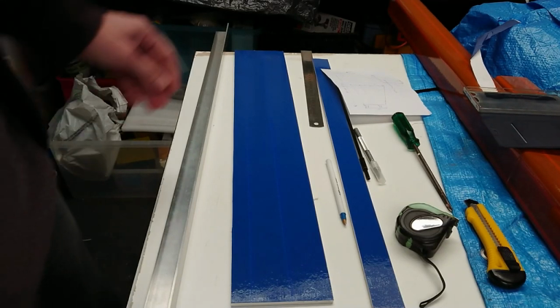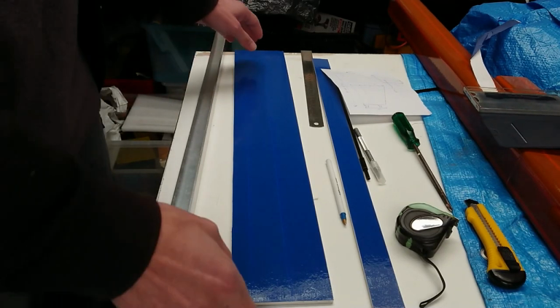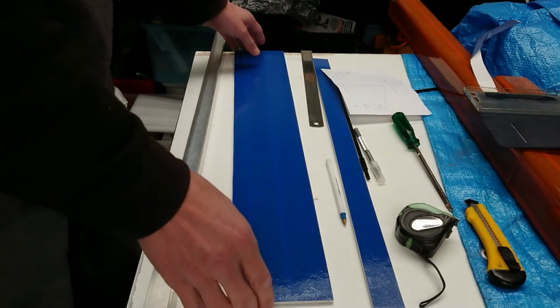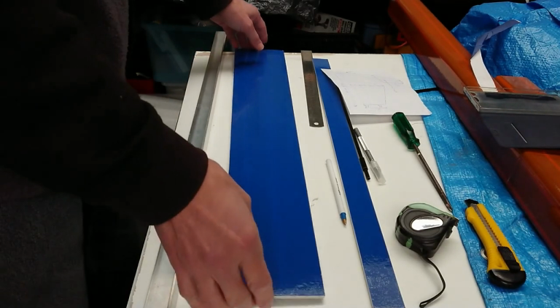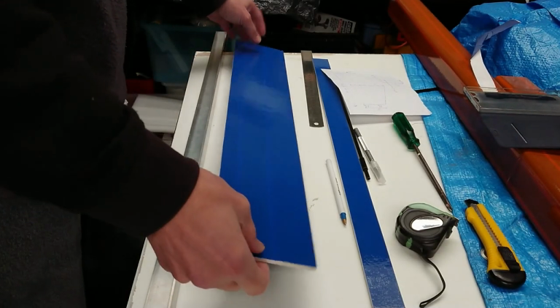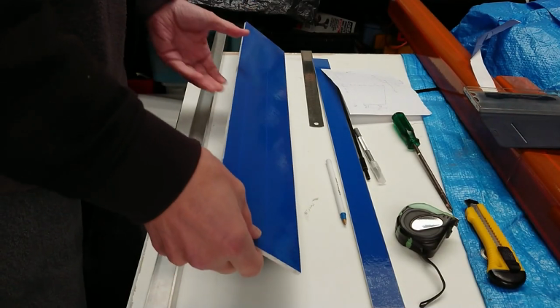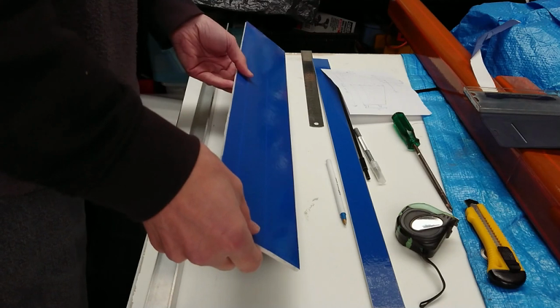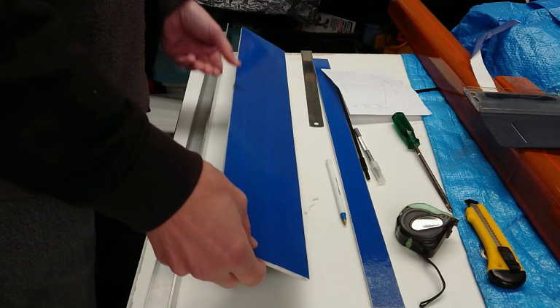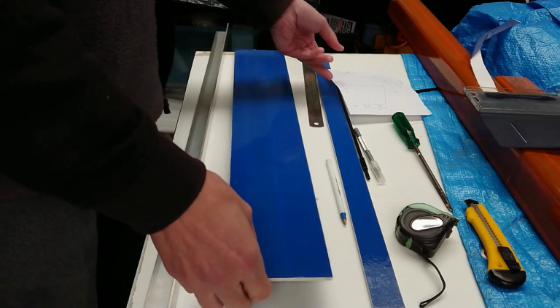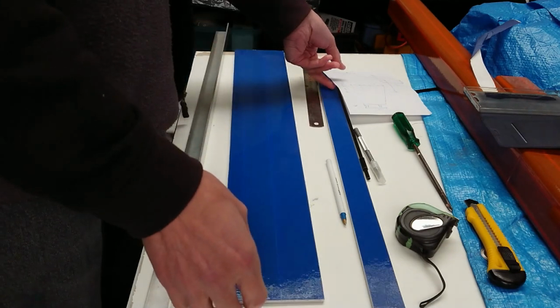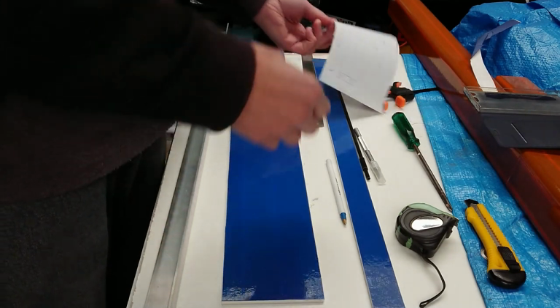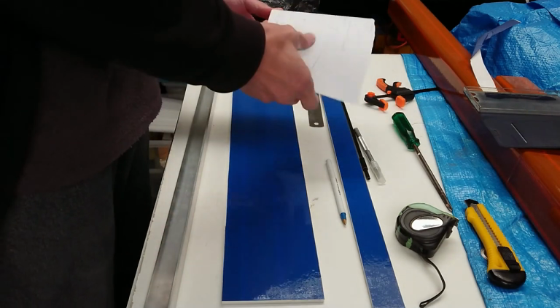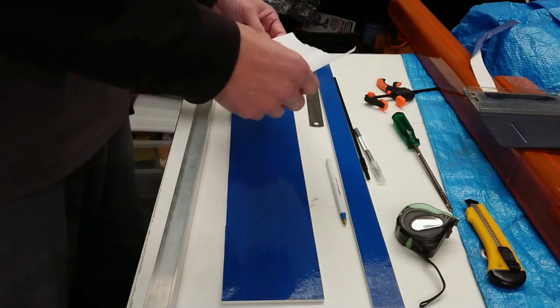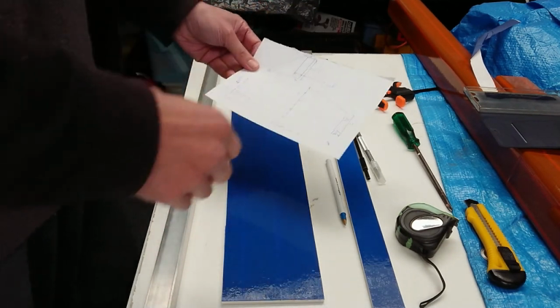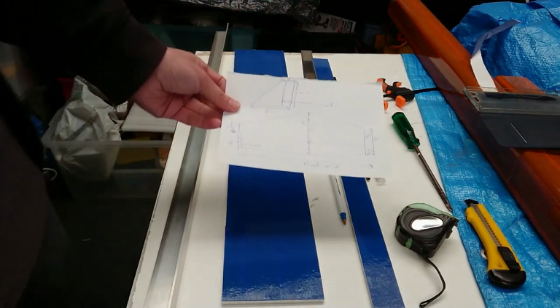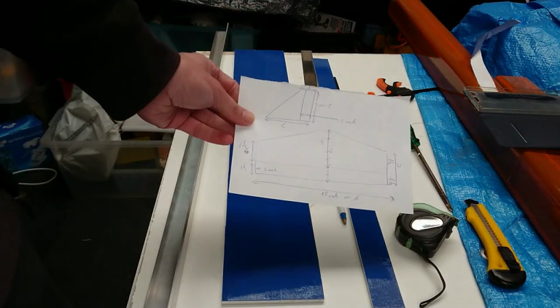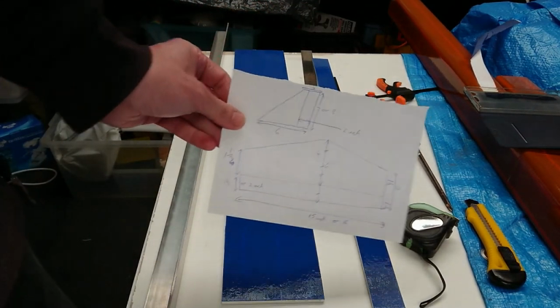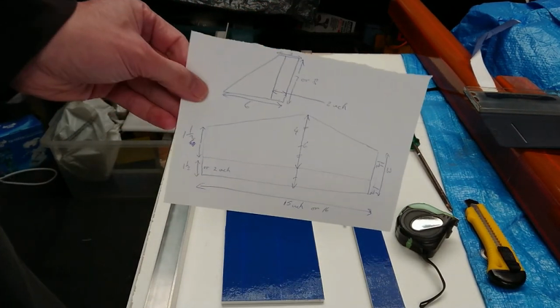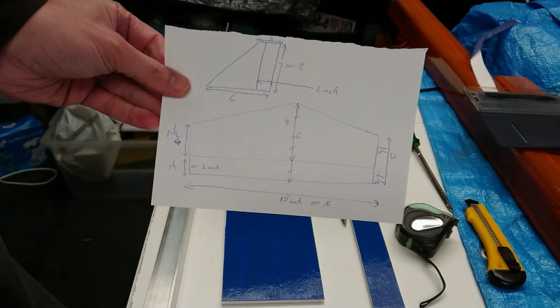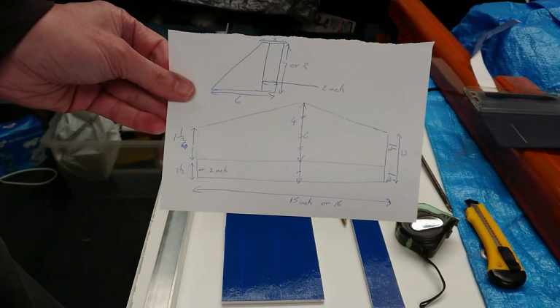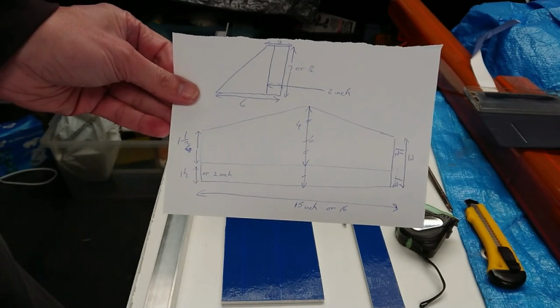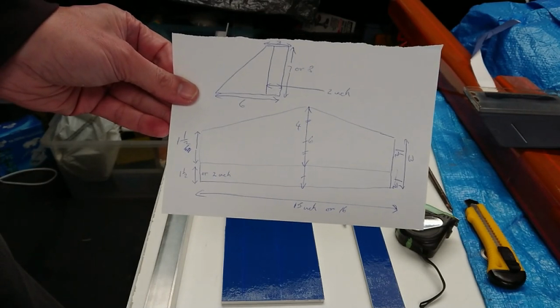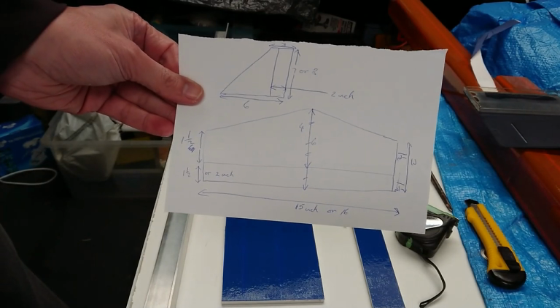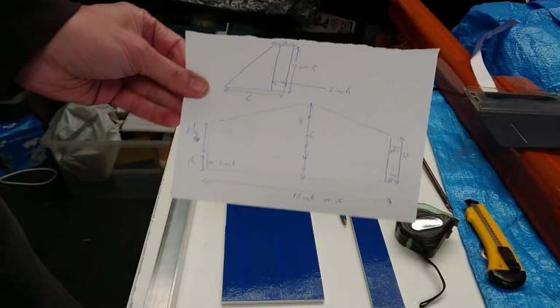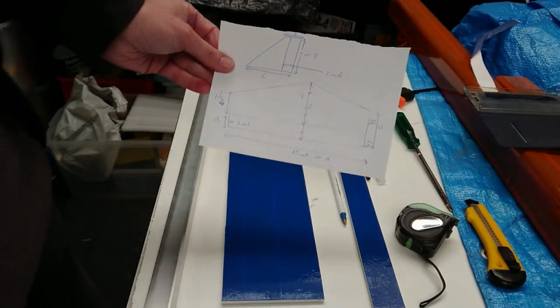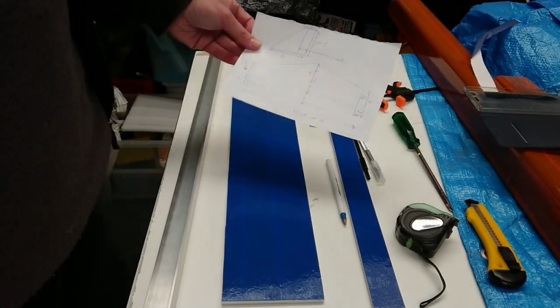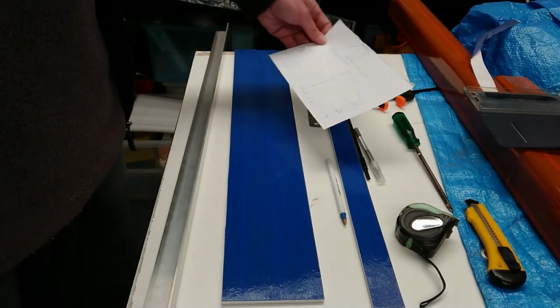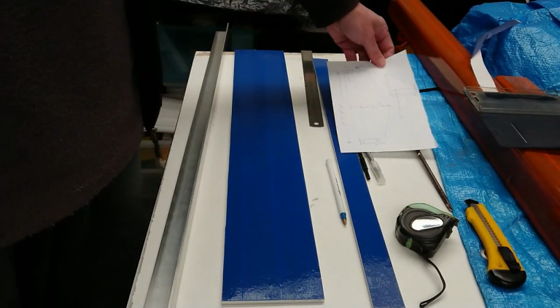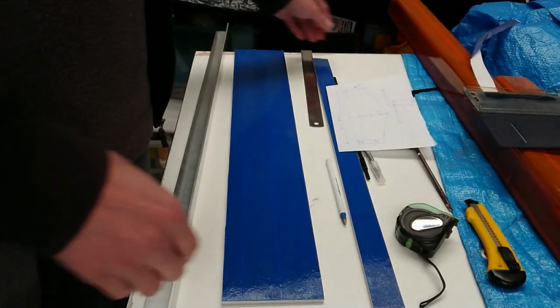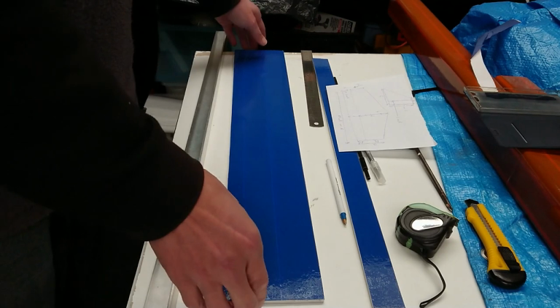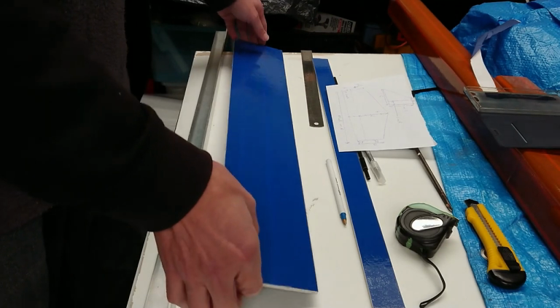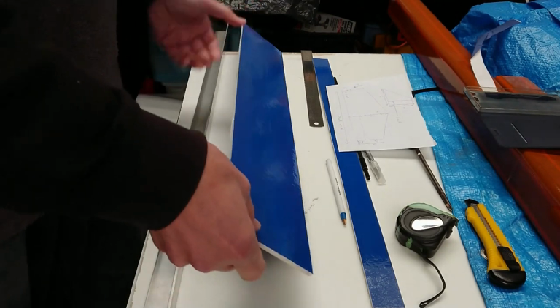Now we are going to build and cut out the elevator, the rudder, the horizontal stabilizer, and the vertical stabilizer. That's just a brief diagram of what it will look like with the measurements.